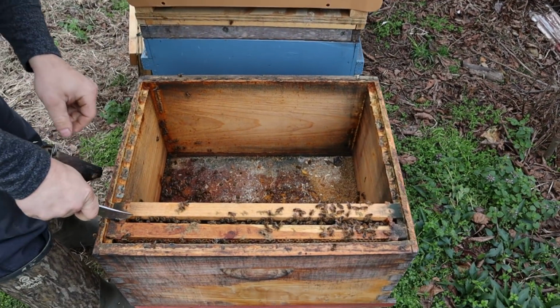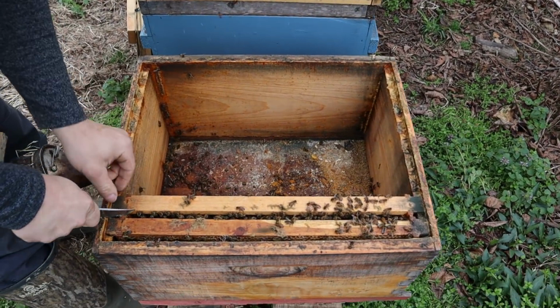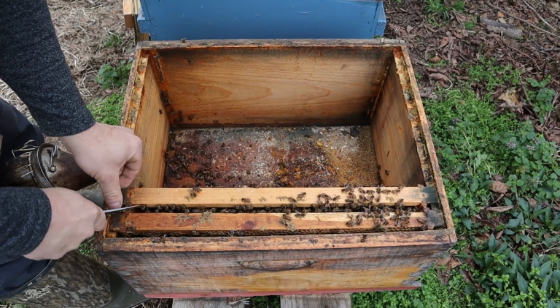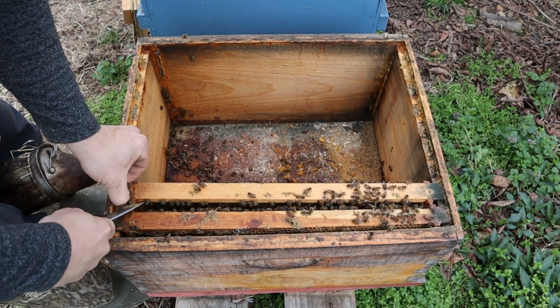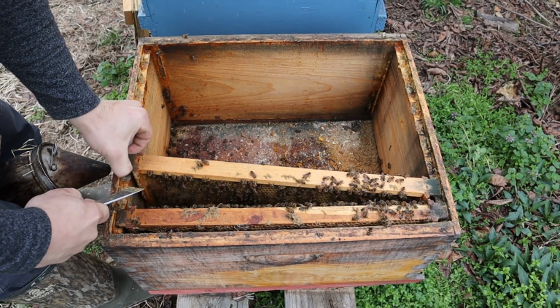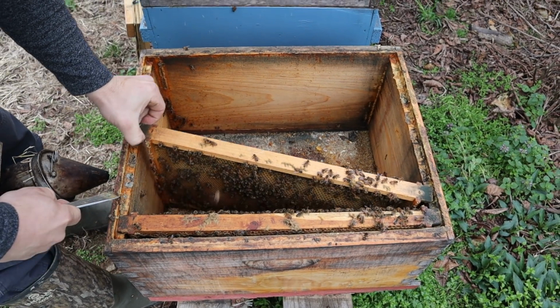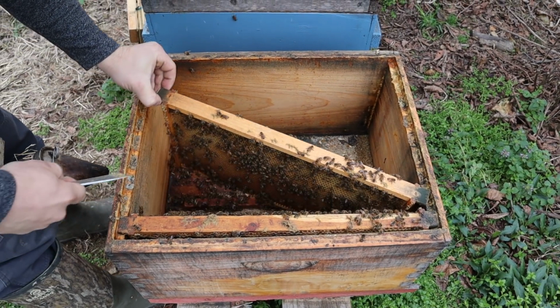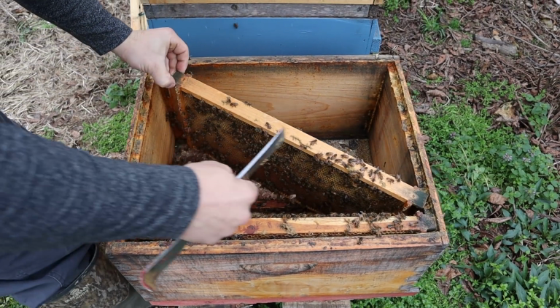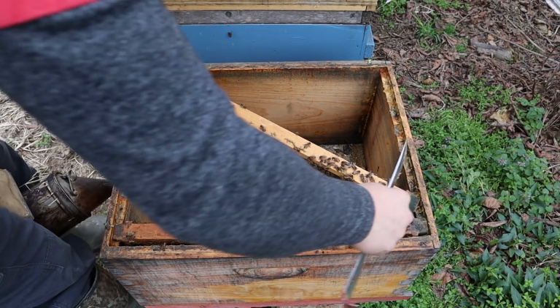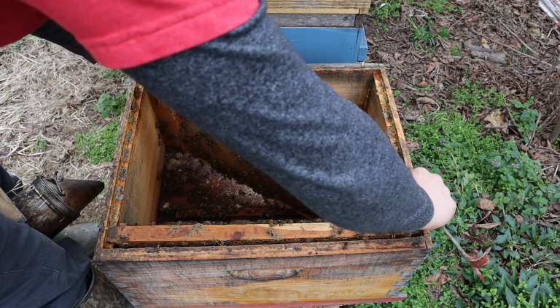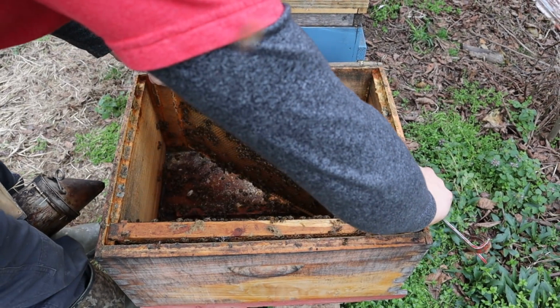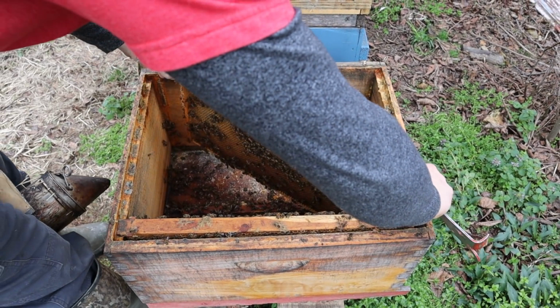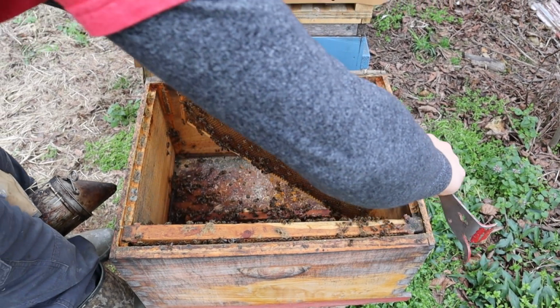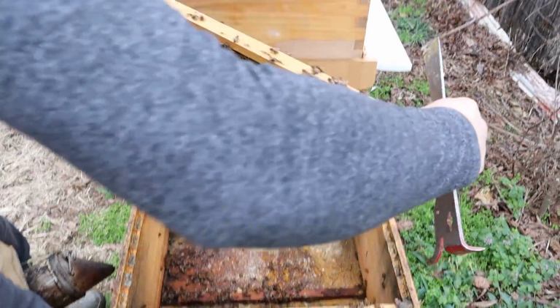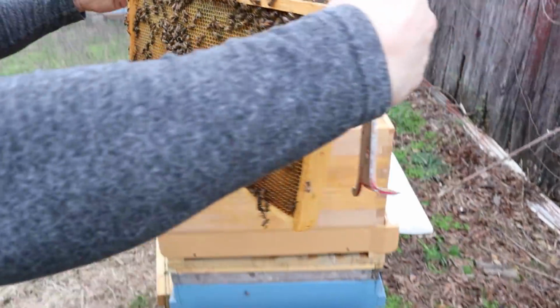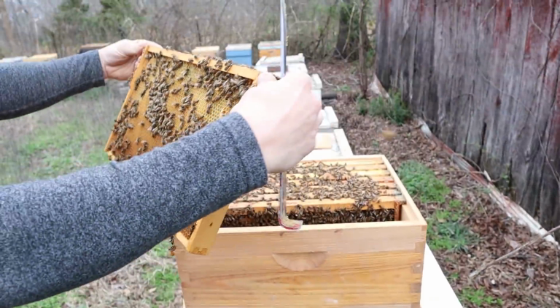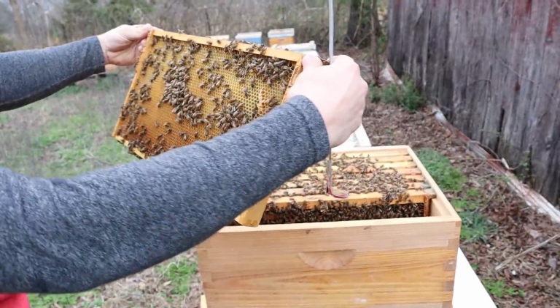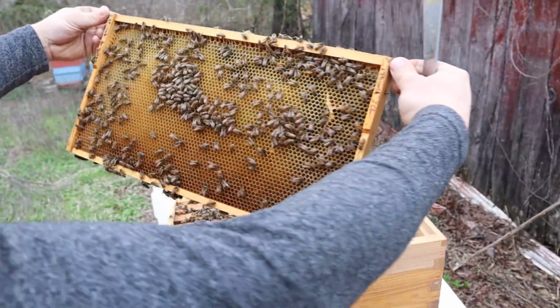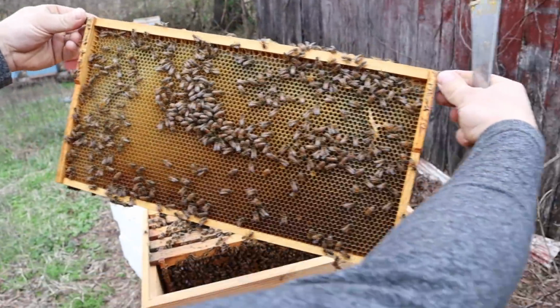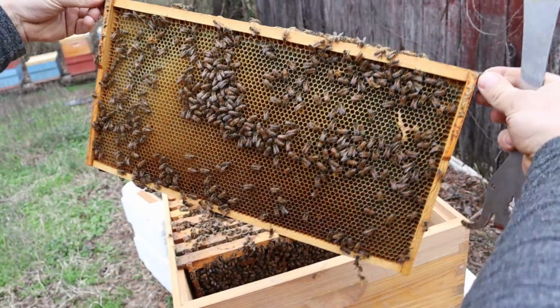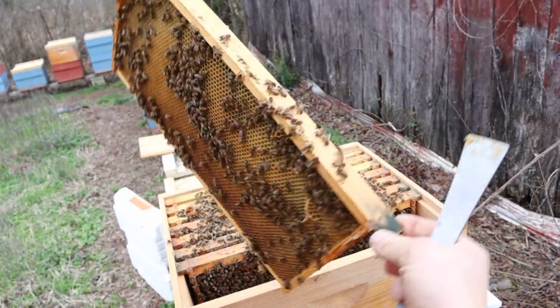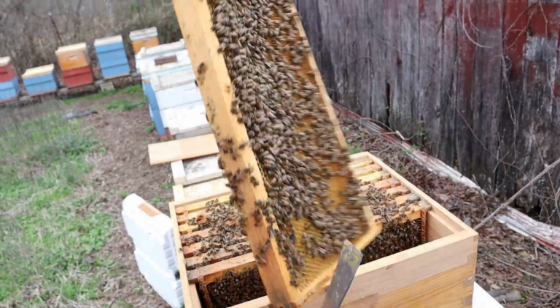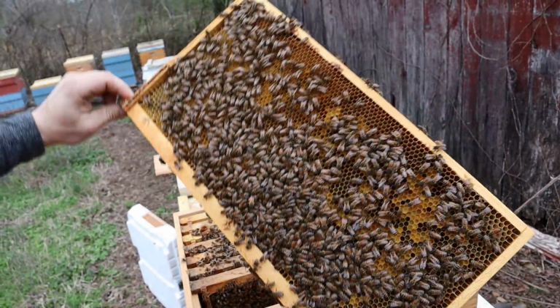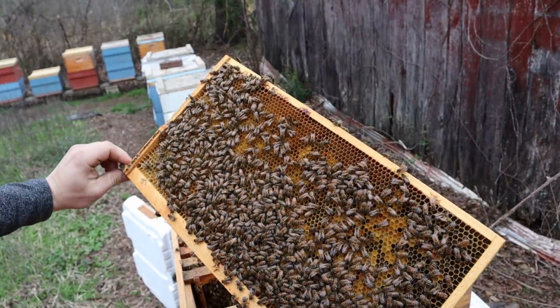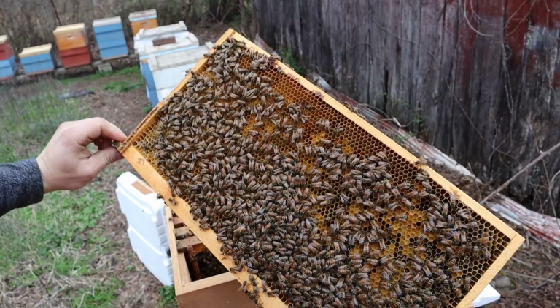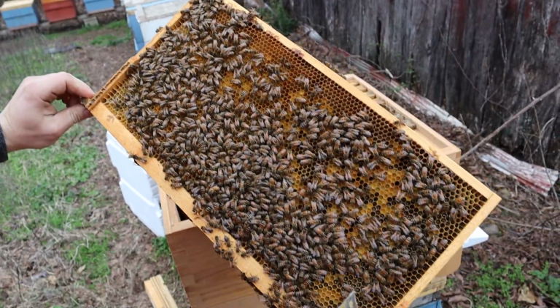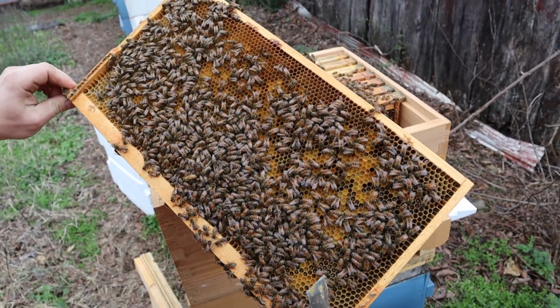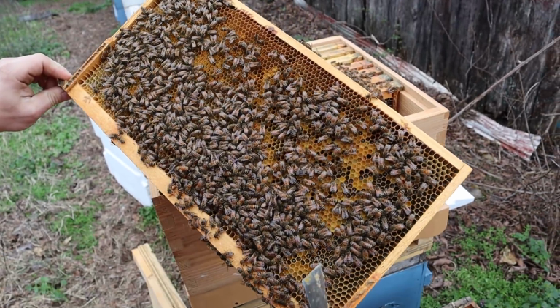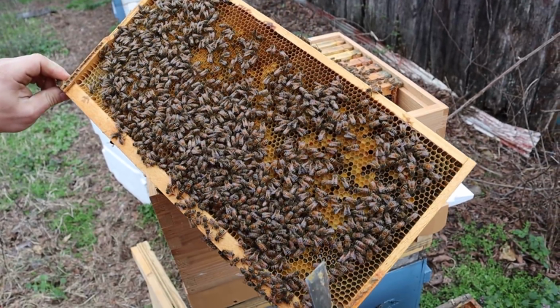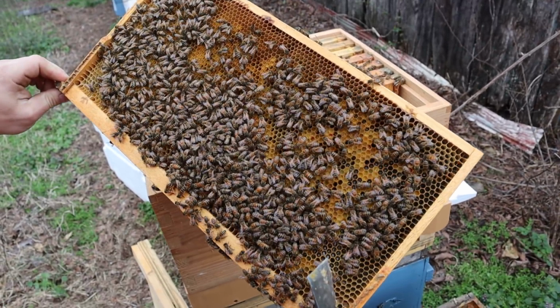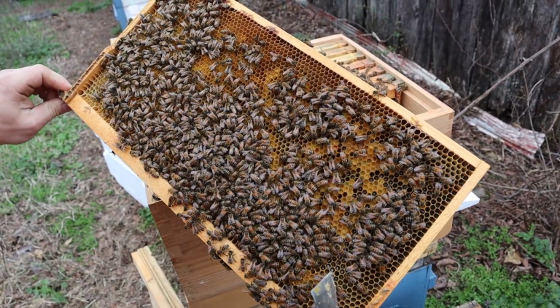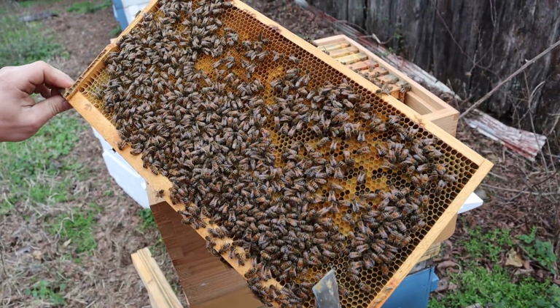Have you guys seen a whole lot of honey? I haven't. That's a problem — that's almost completely empty. There's a lot of pollen in there, which is great, and there's a little bit of eggs.